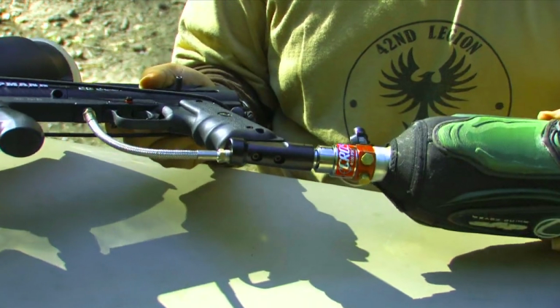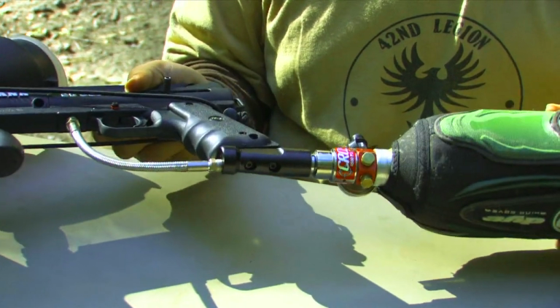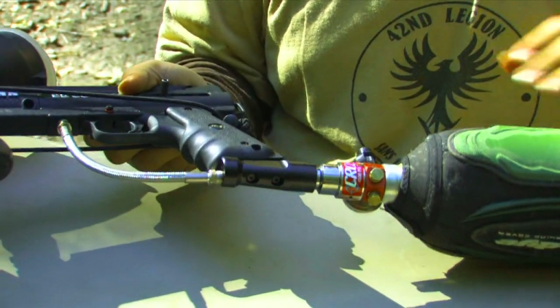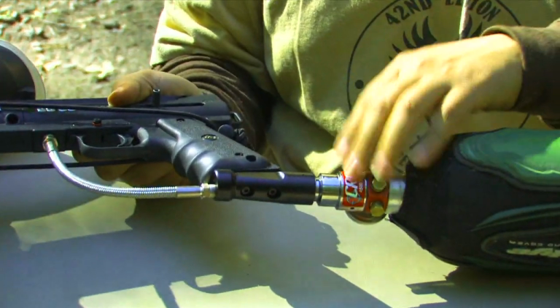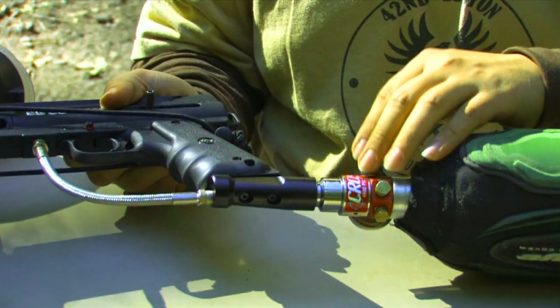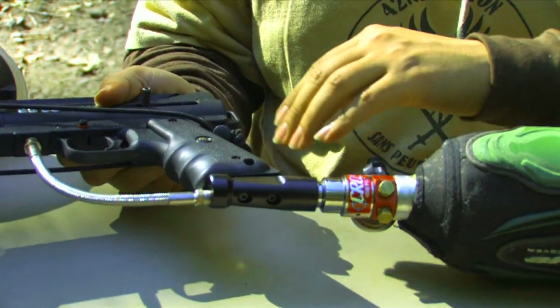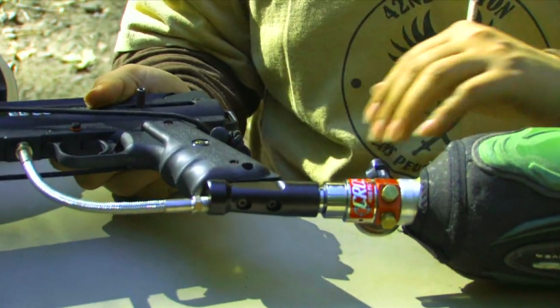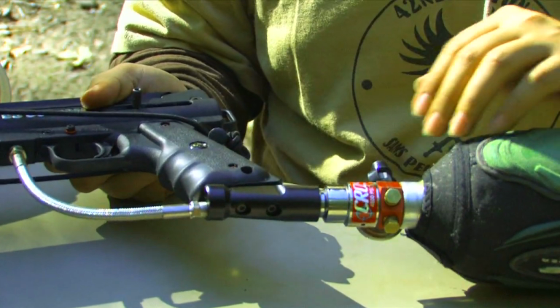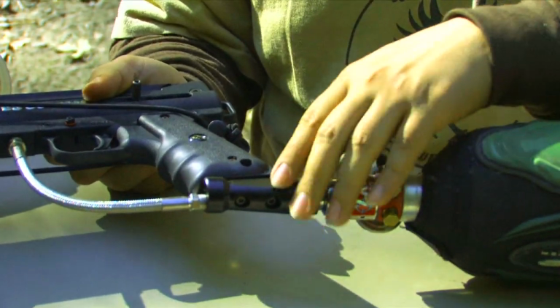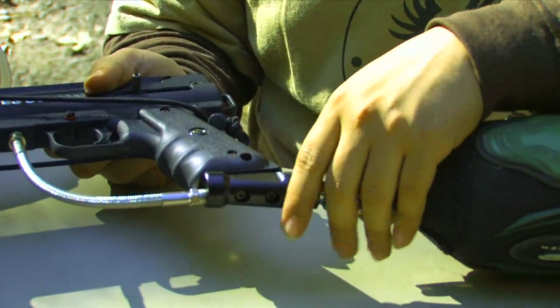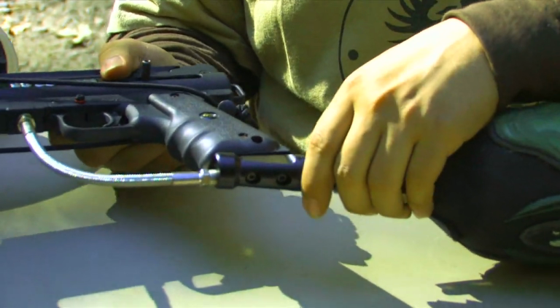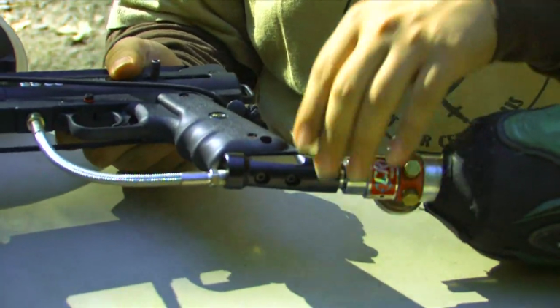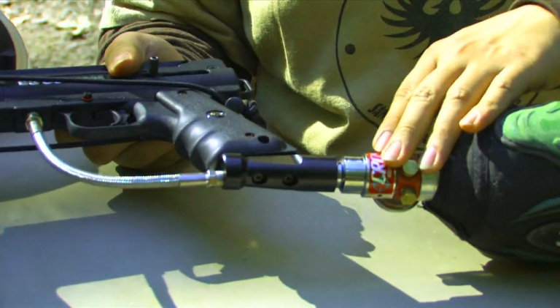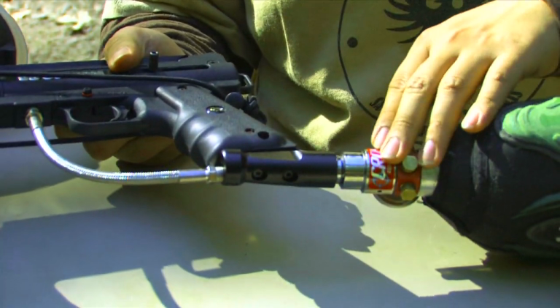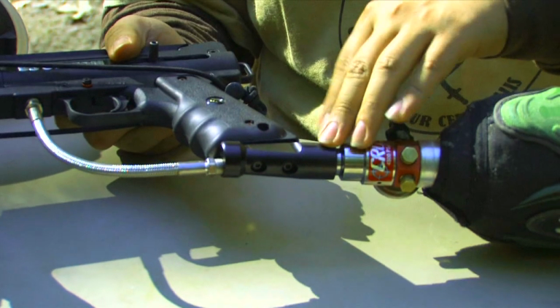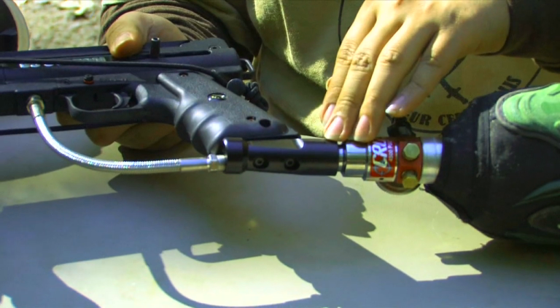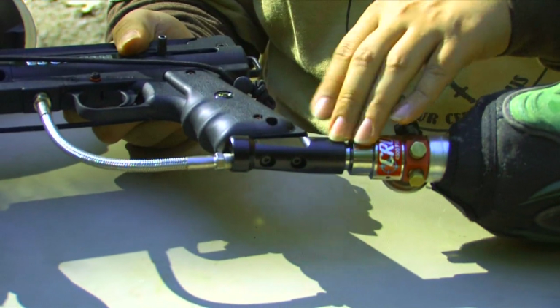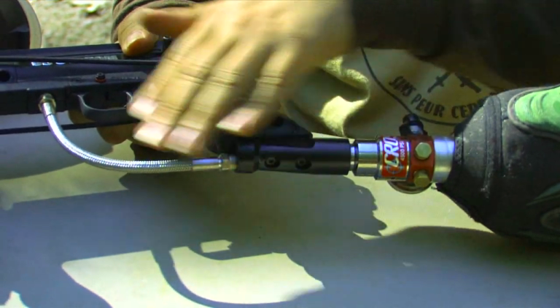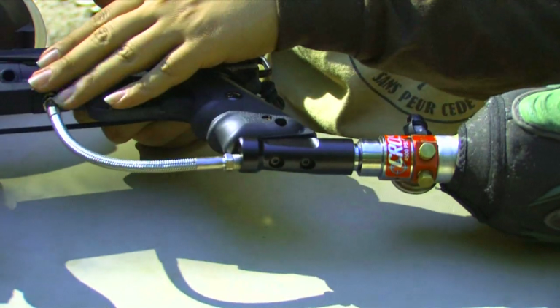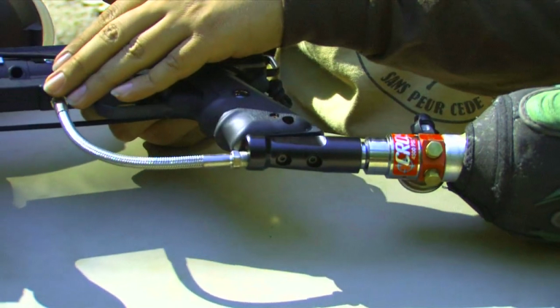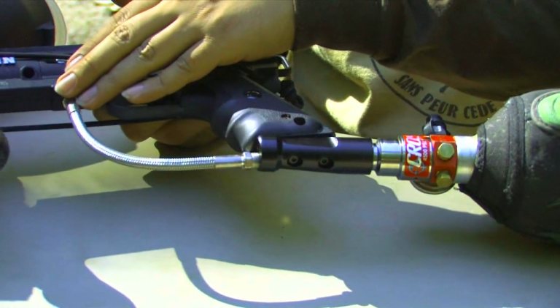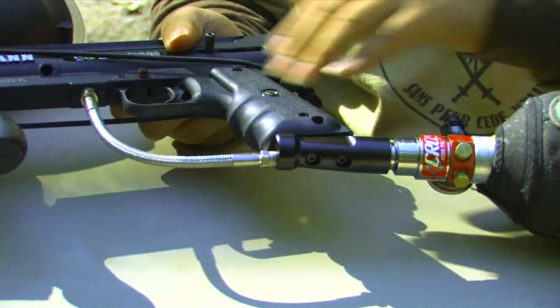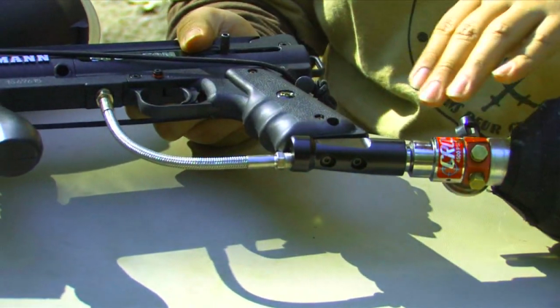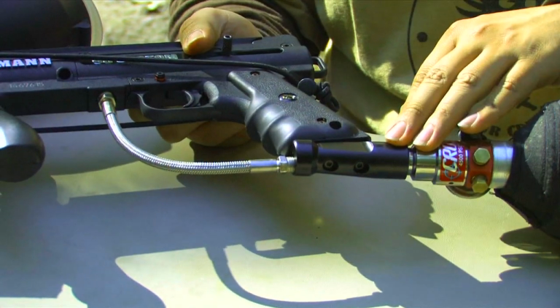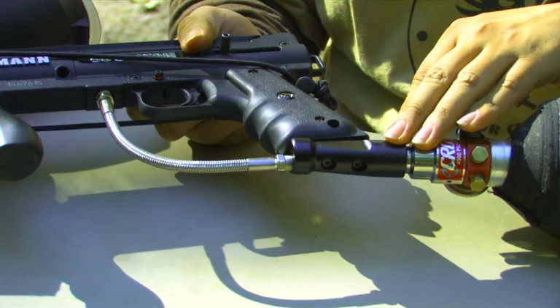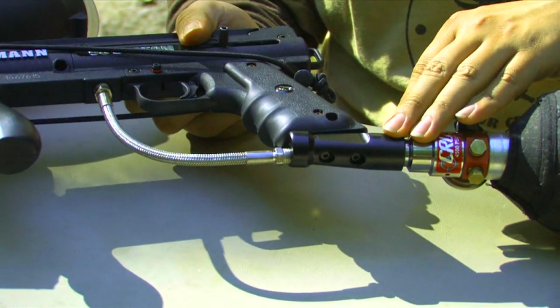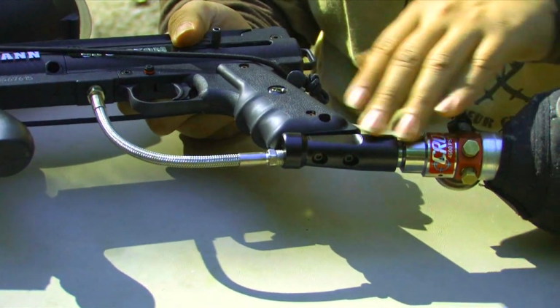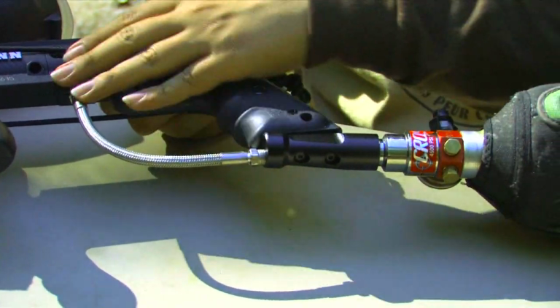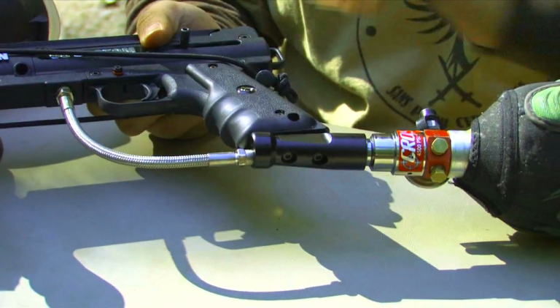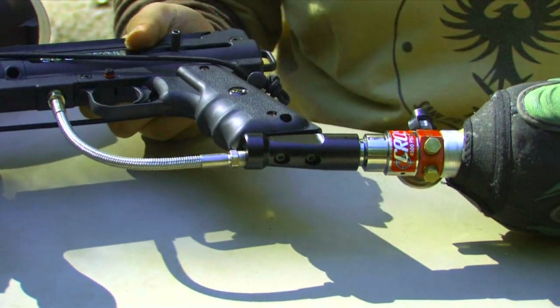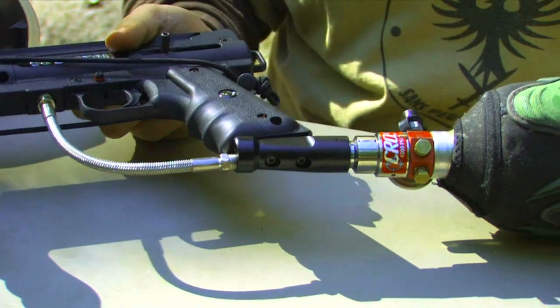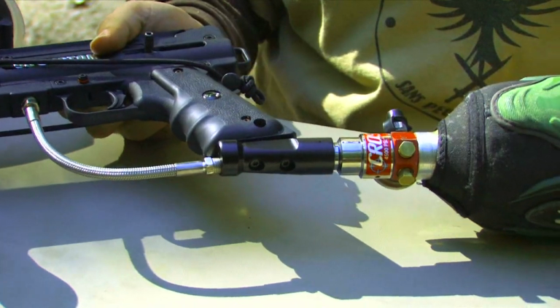First thing you want to do is determine the source of the leak. In this case, there was one down here and one up here. We'll go ahead and take care of the one down here first and then move up to that one.